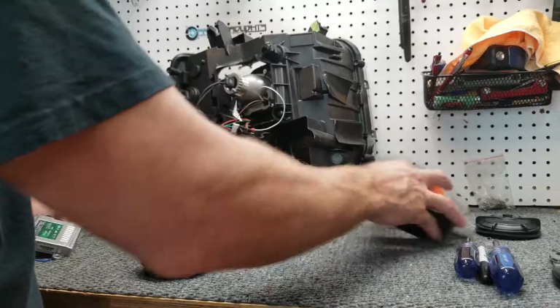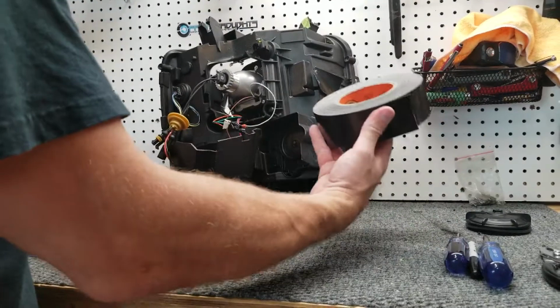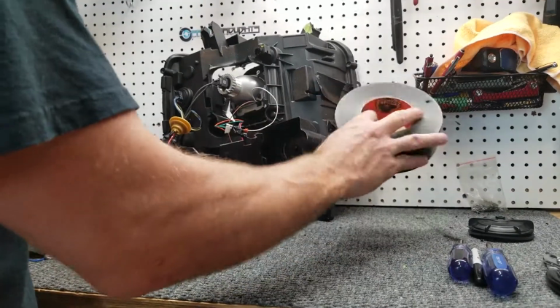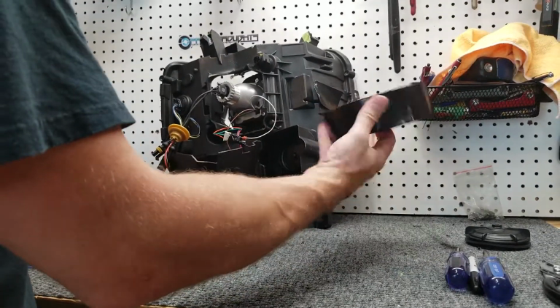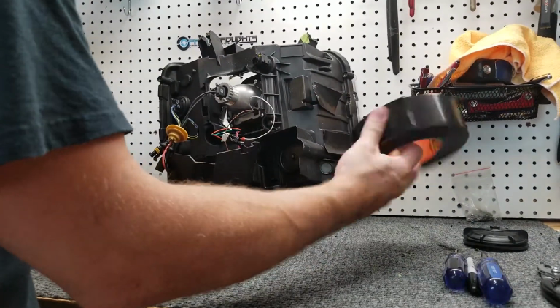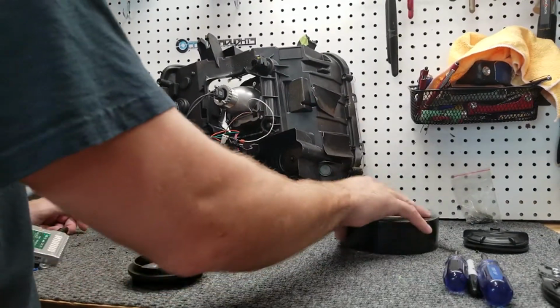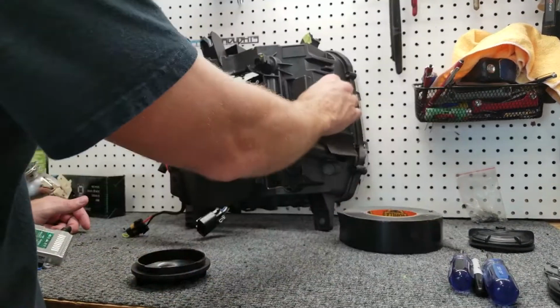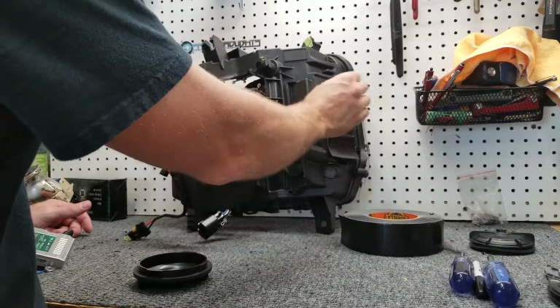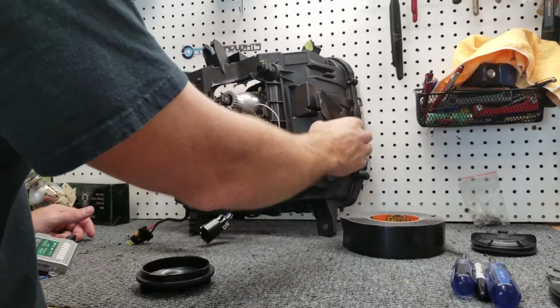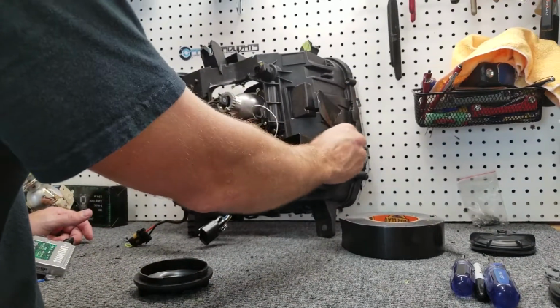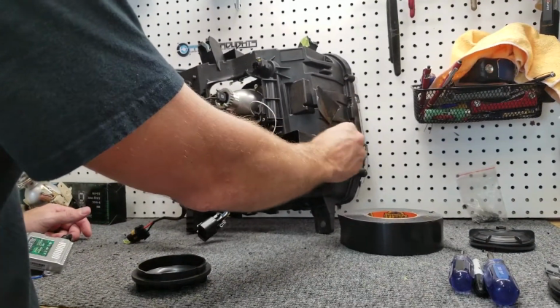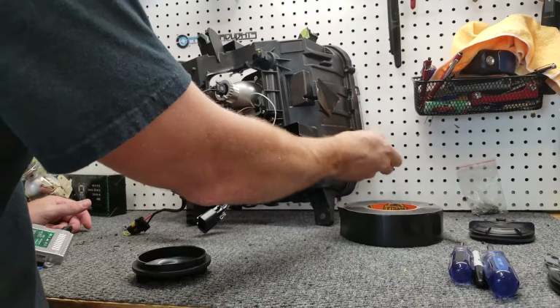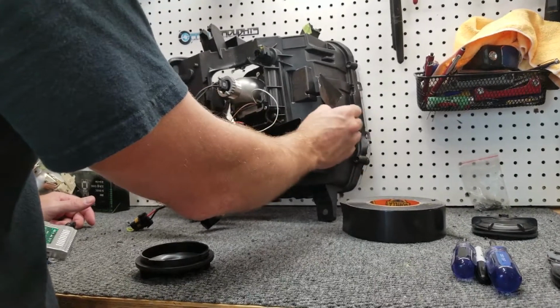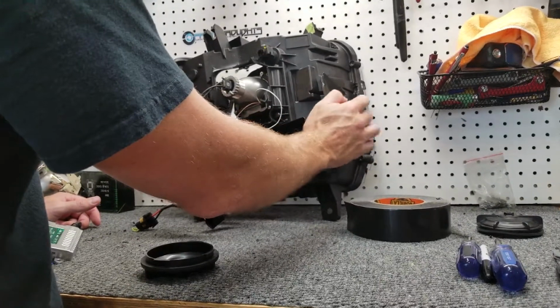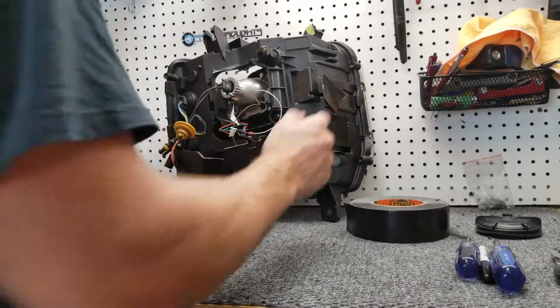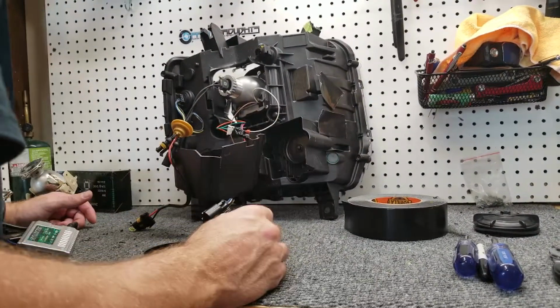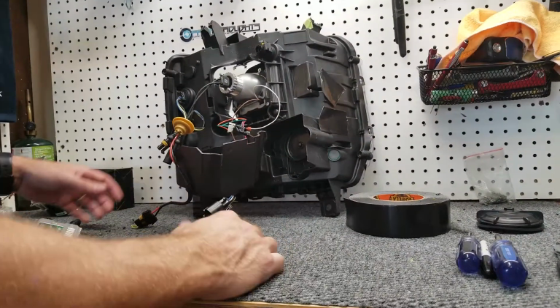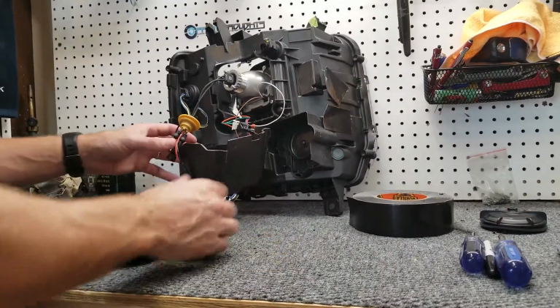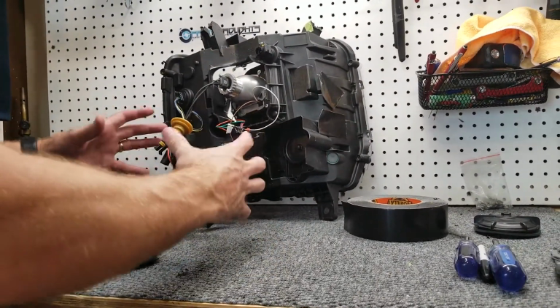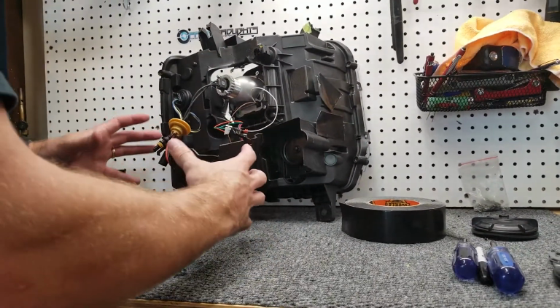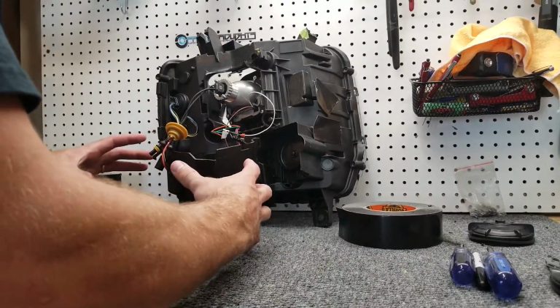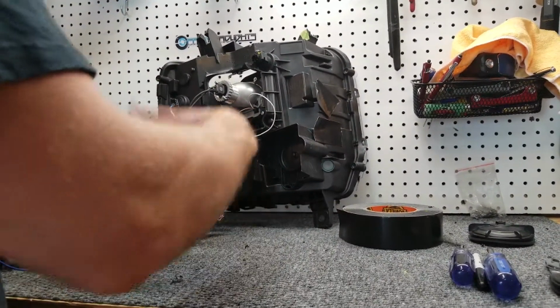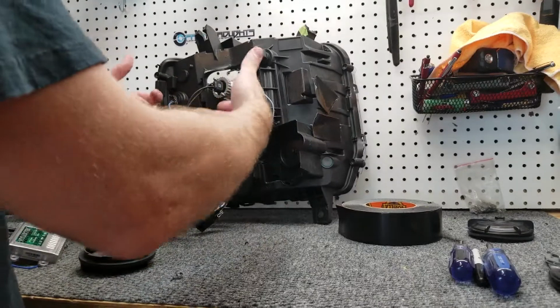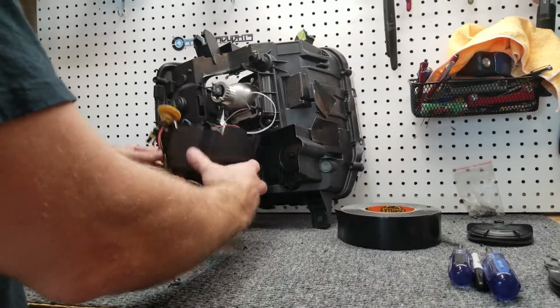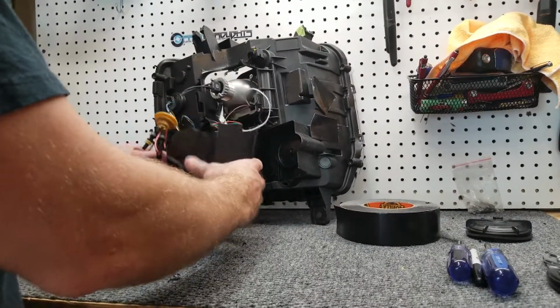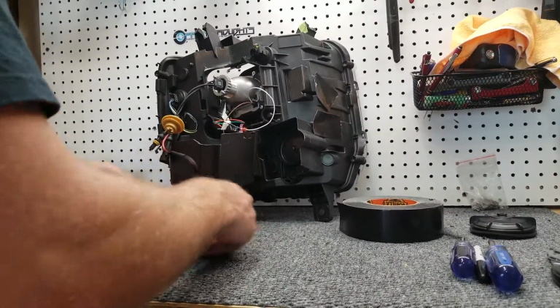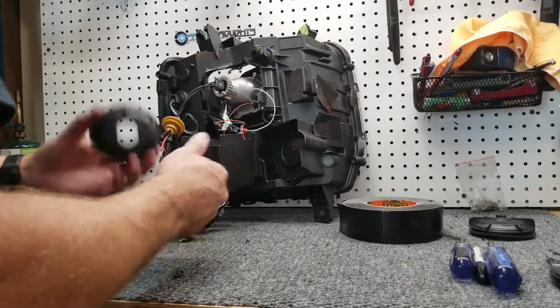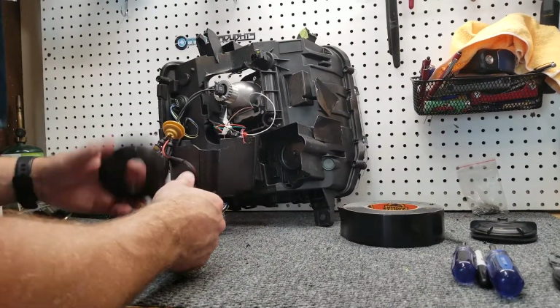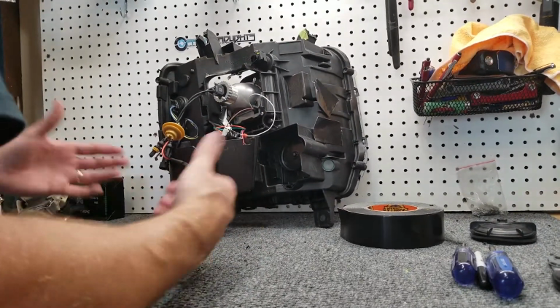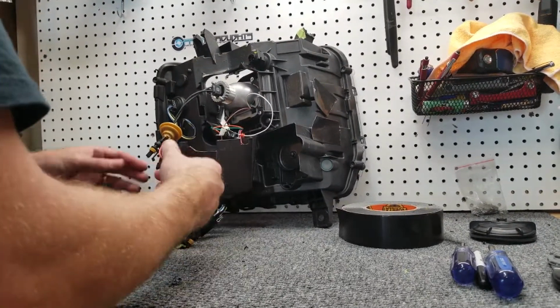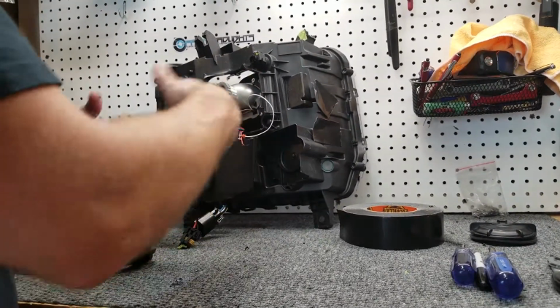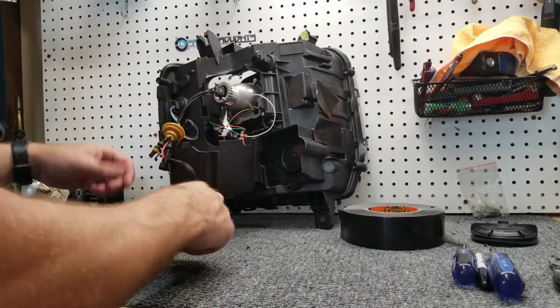At this point, your Gorilla tape or electric tape — just rip off a couple of pieces and gently stick them over here. What we're going to do now is go ahead and reassemble the backside of this housing, putting on our dust cap and feeding our wires through.